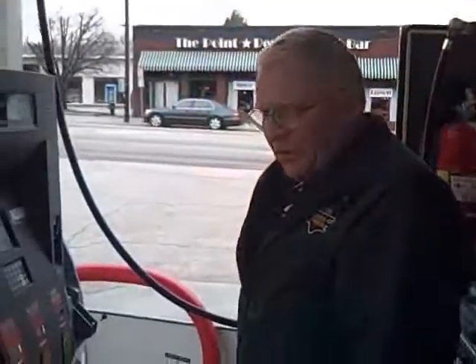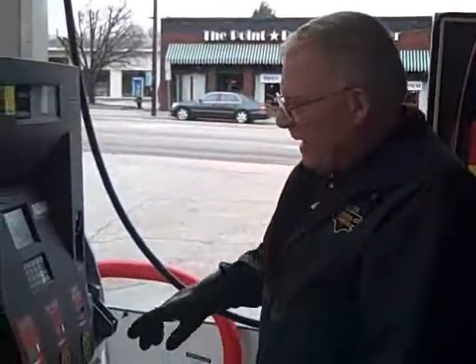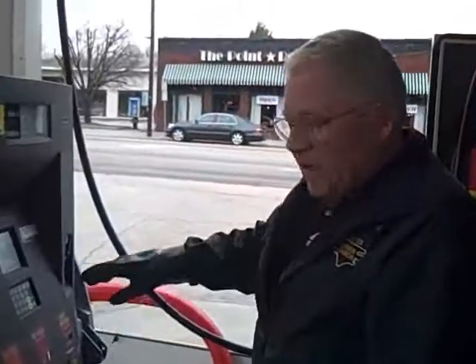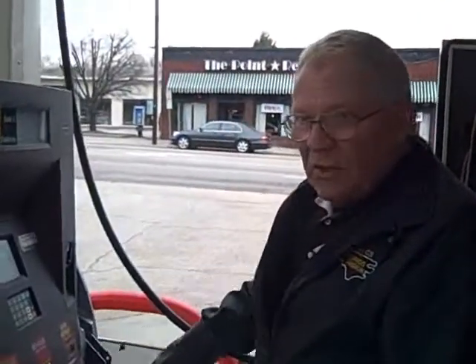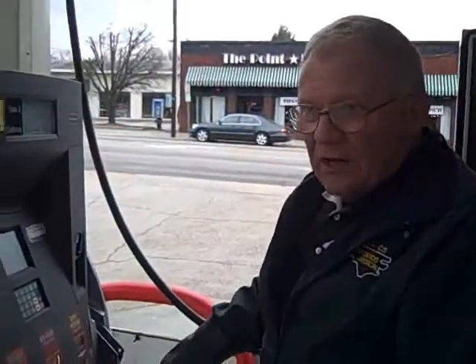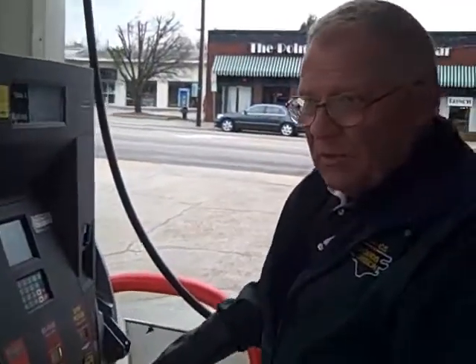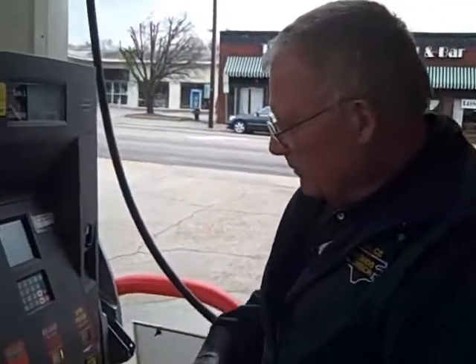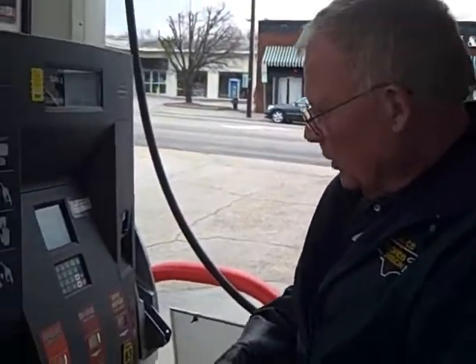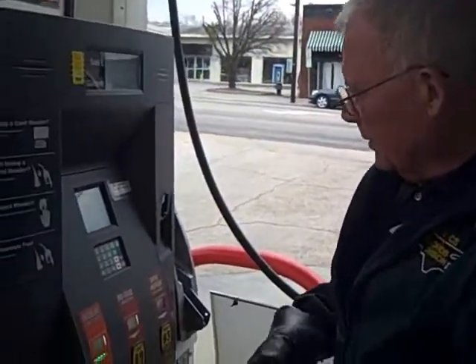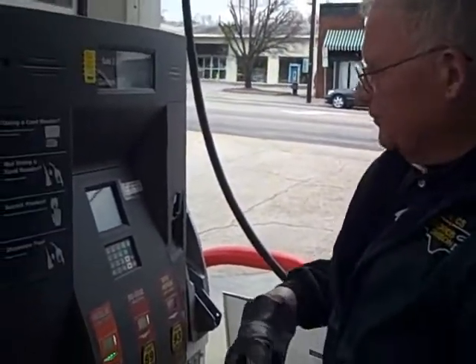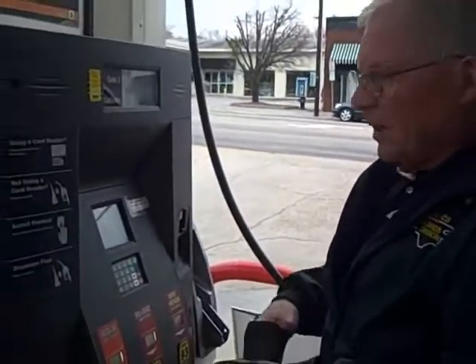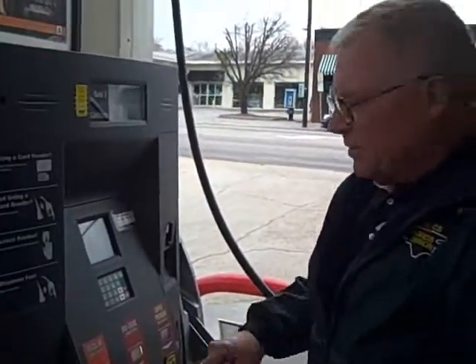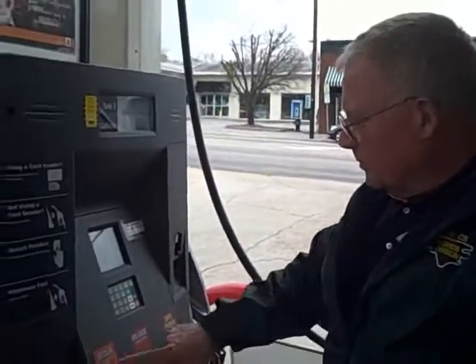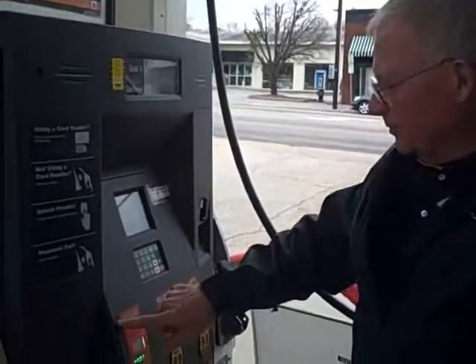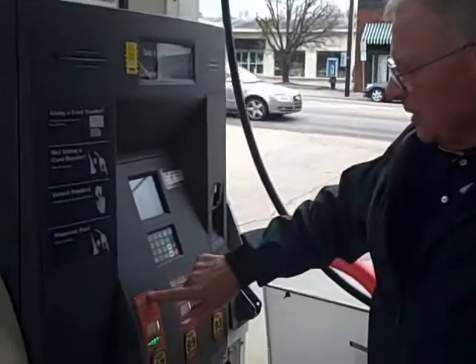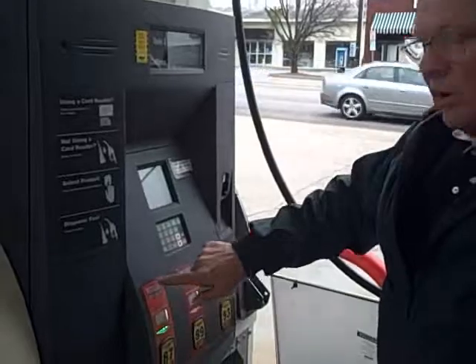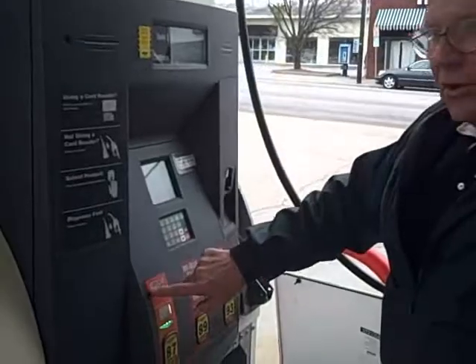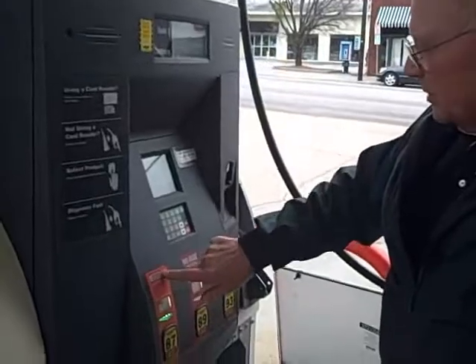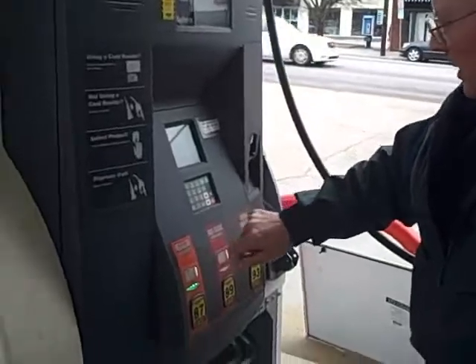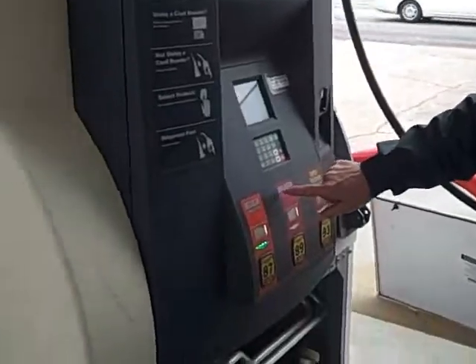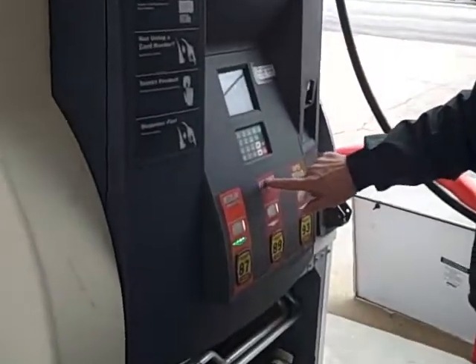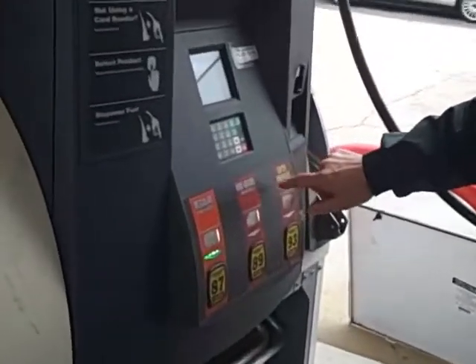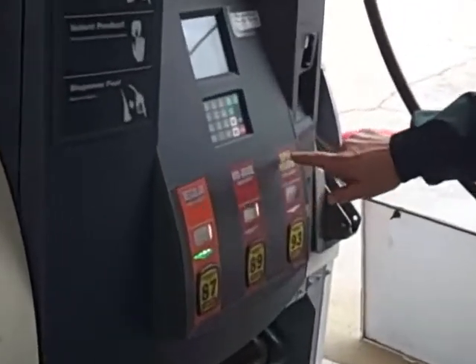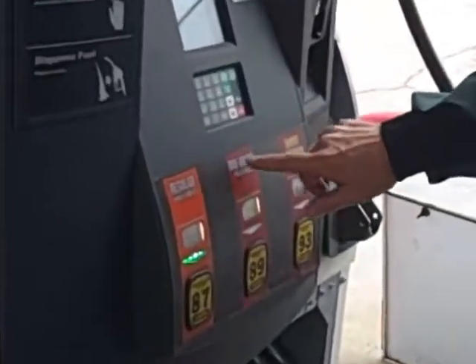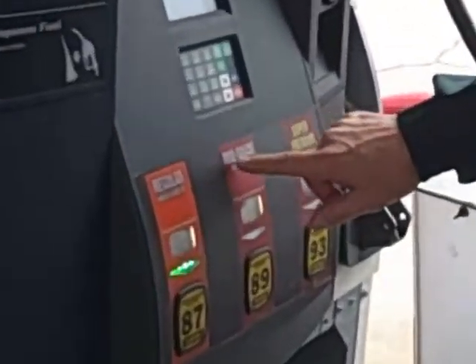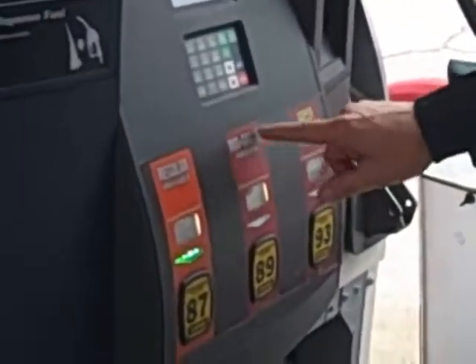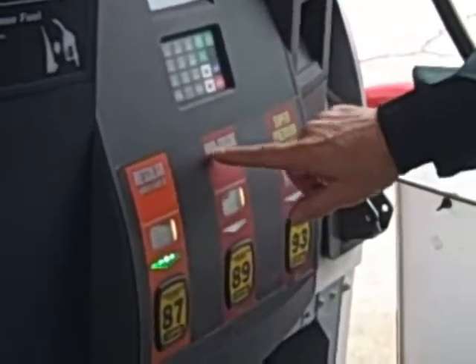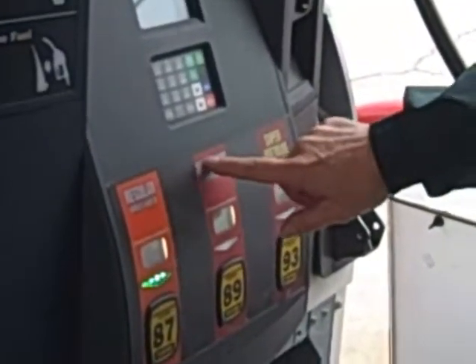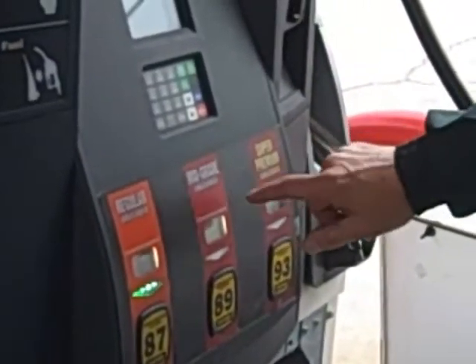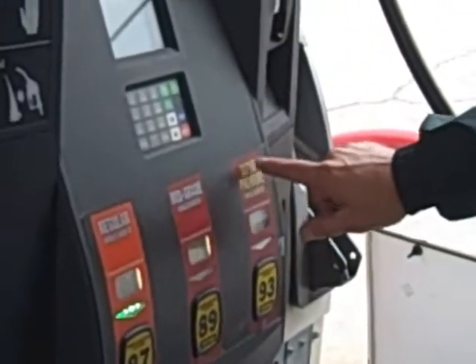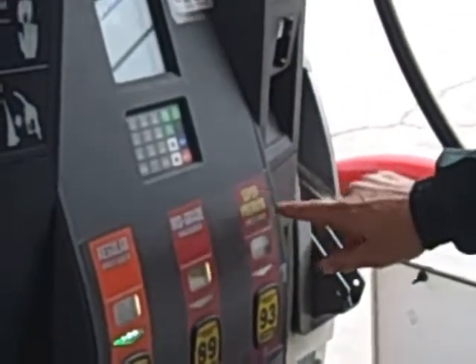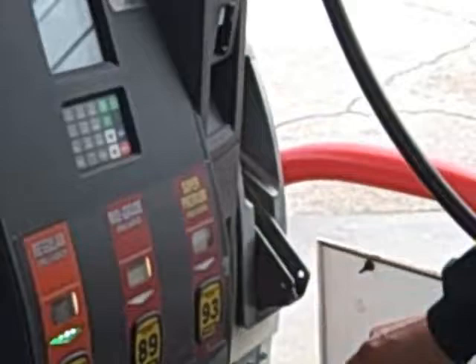There are five things on these gas pumps you're looking for. The fuel grade markings — they say regular, midgrade or plus, and premium.